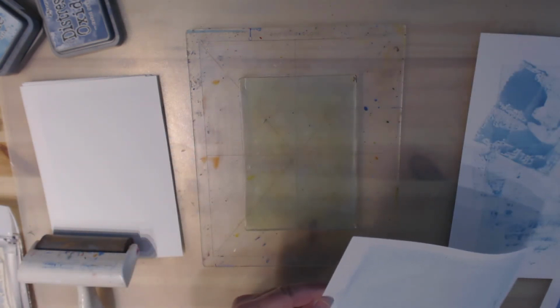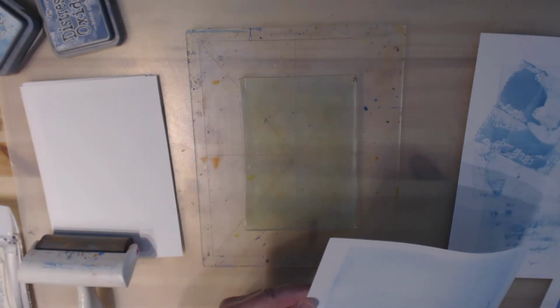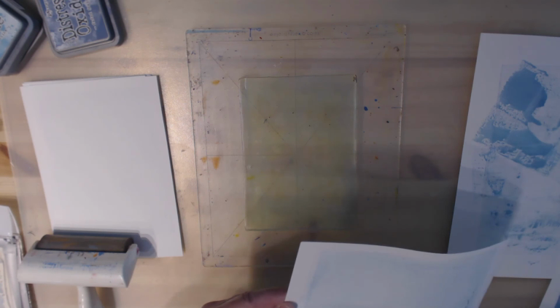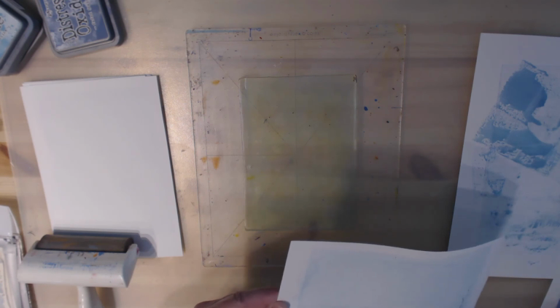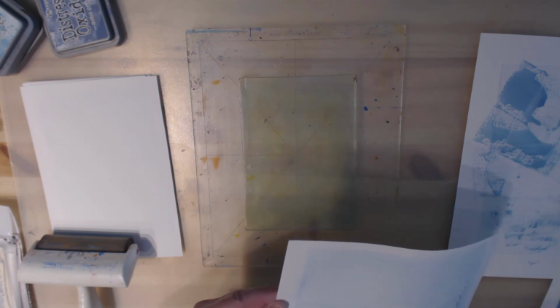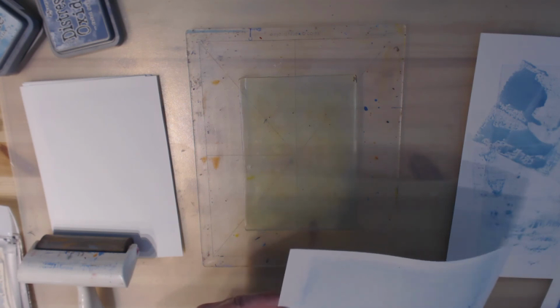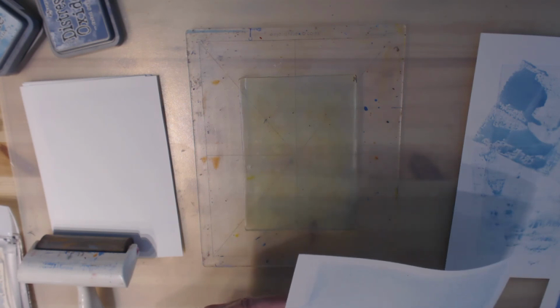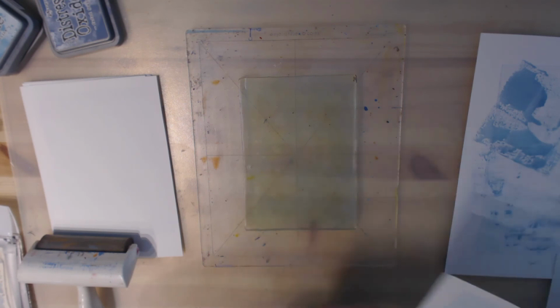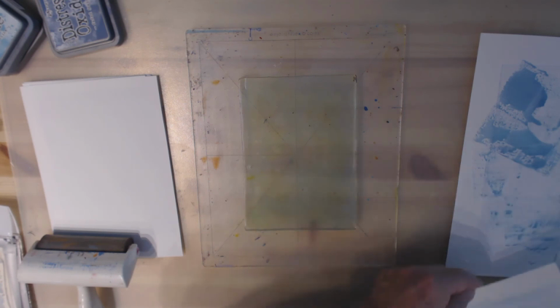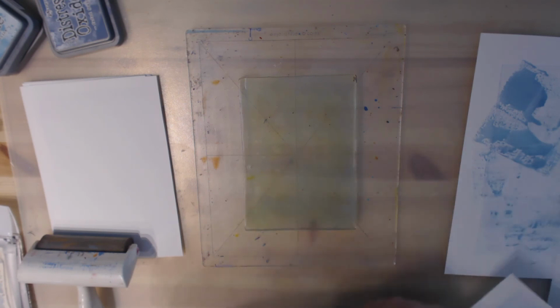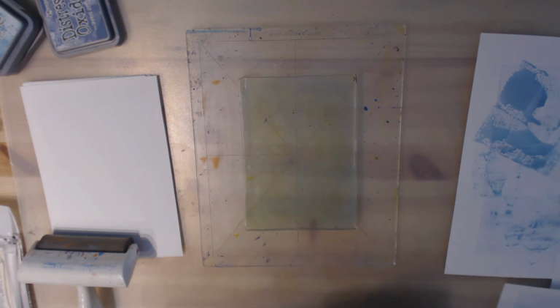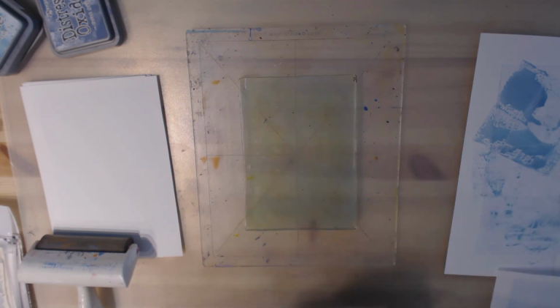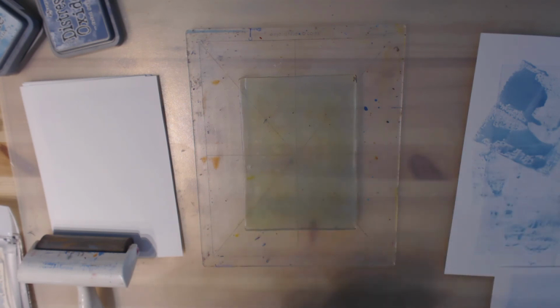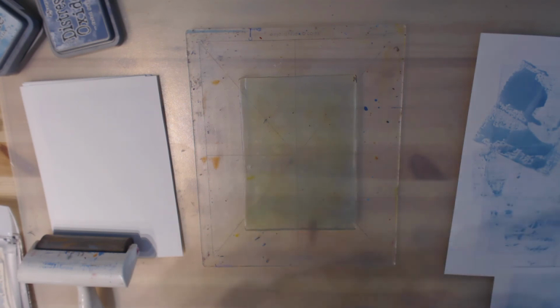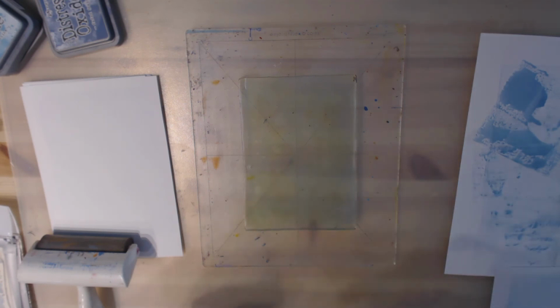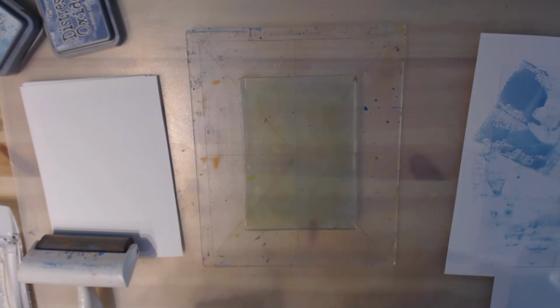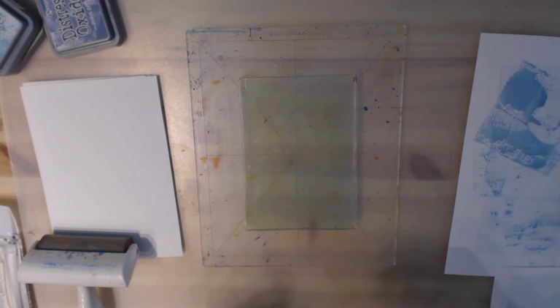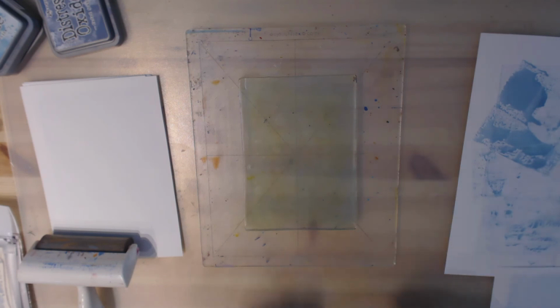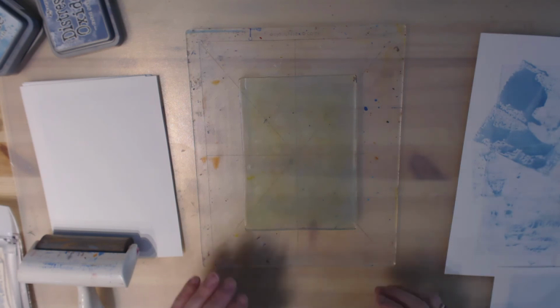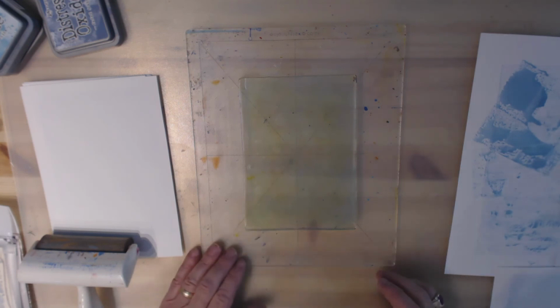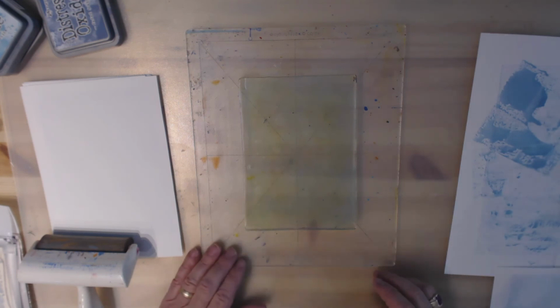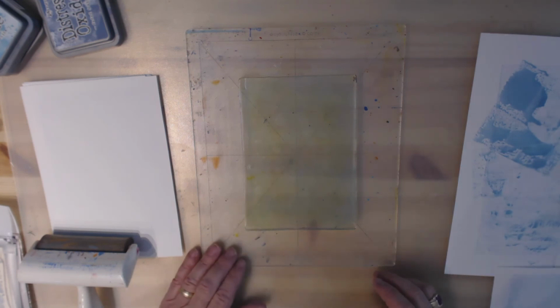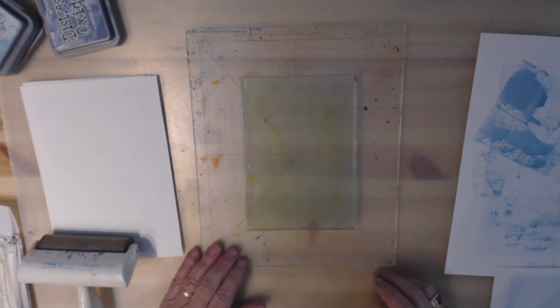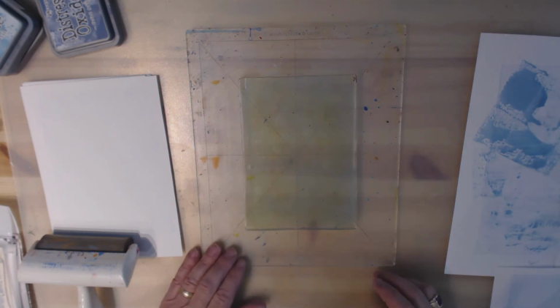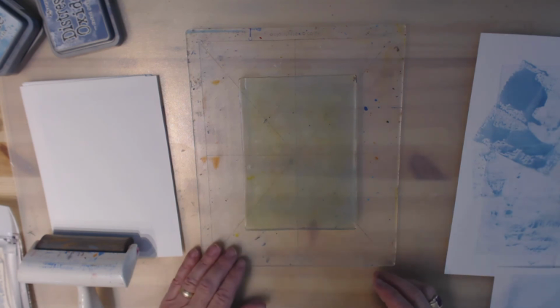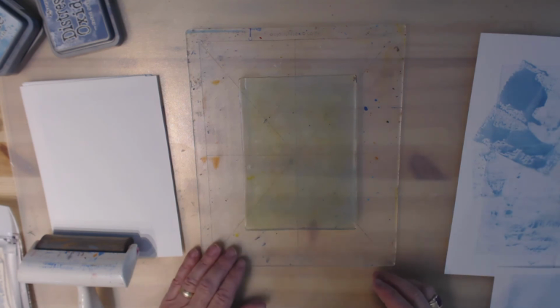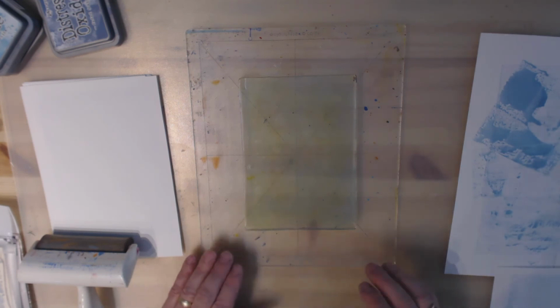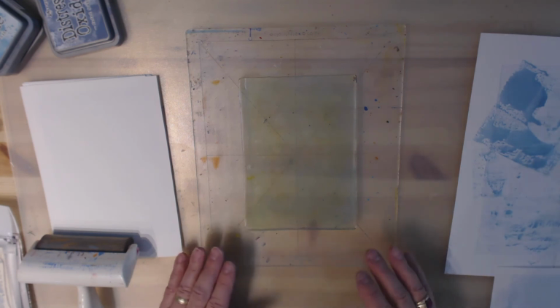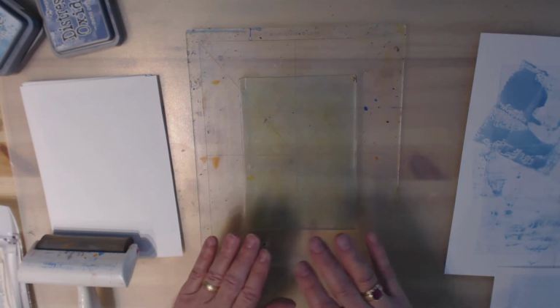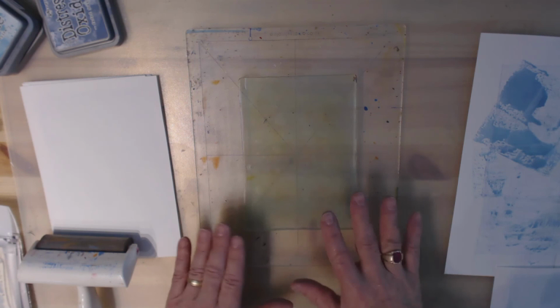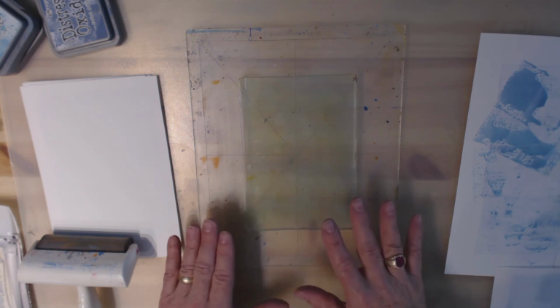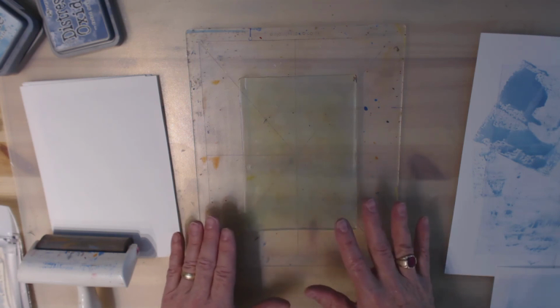They don't dry quite as quickly as acrylic paints. So for now I'm just going to leave this as is.